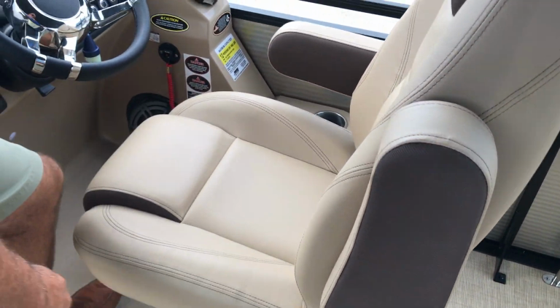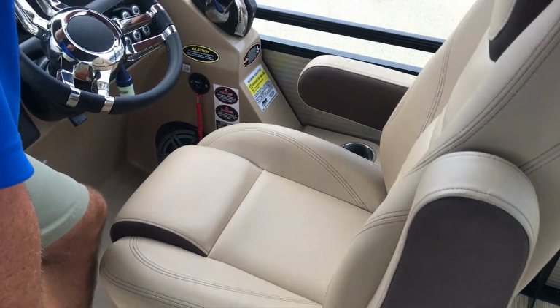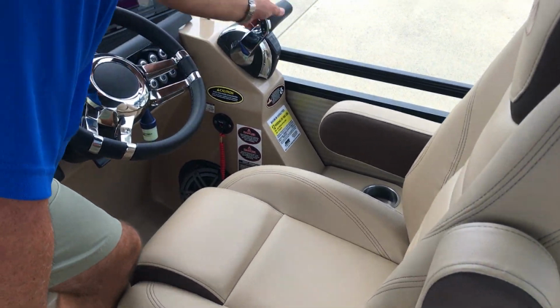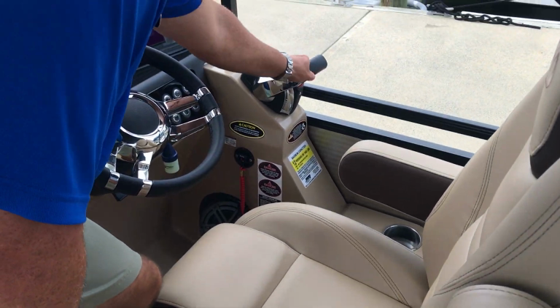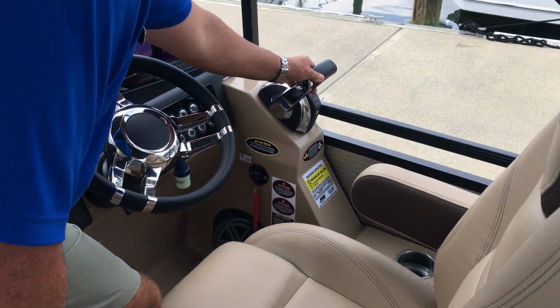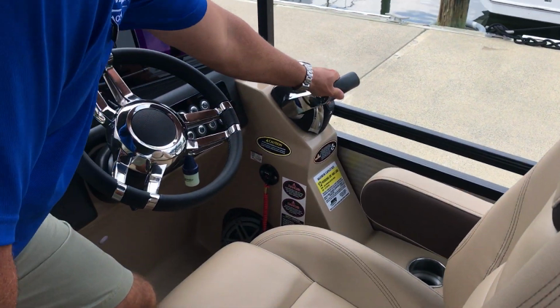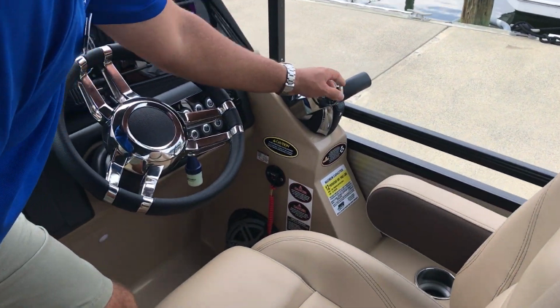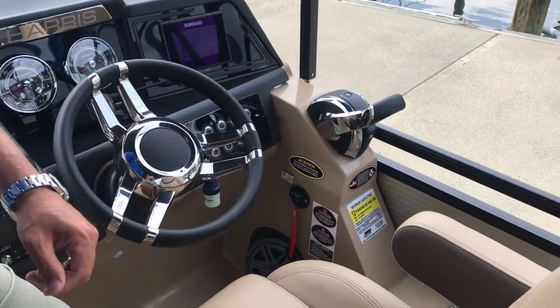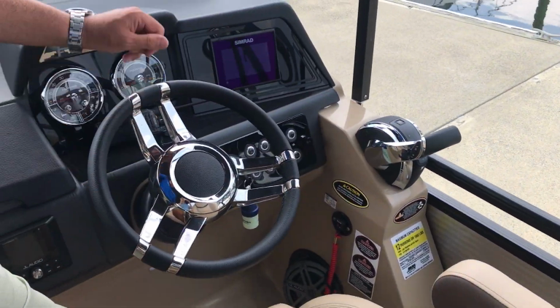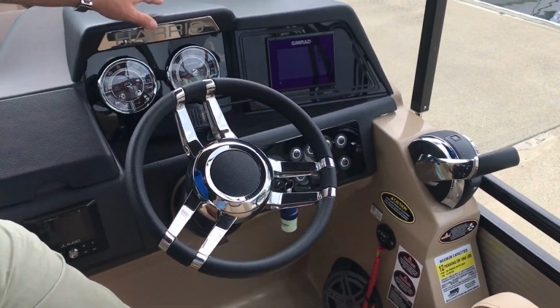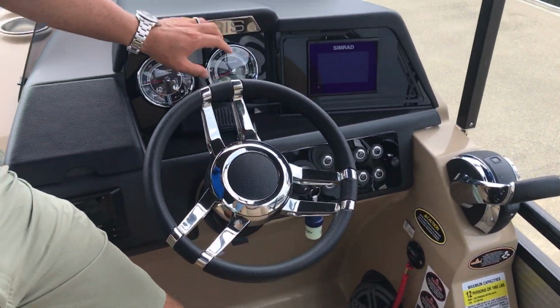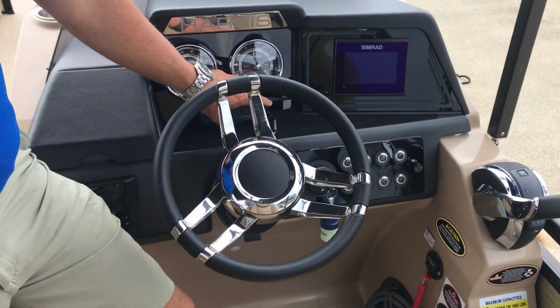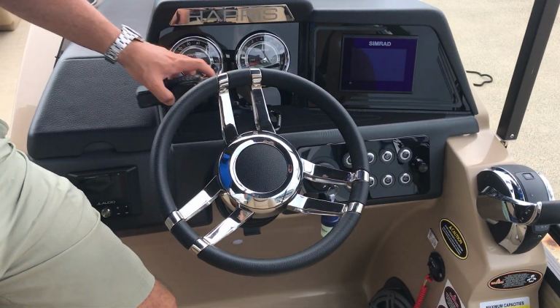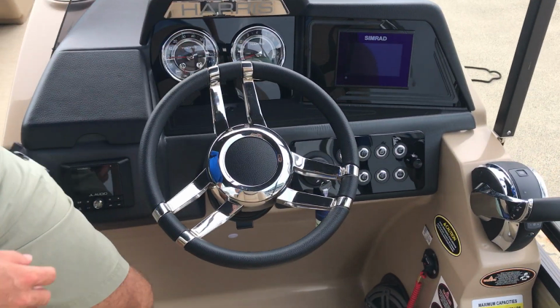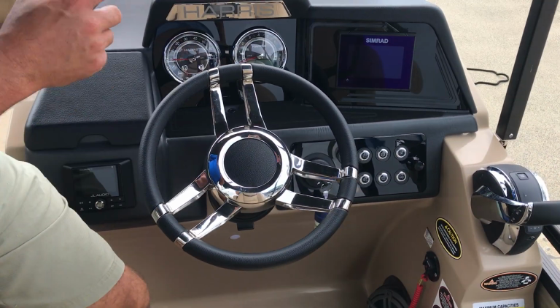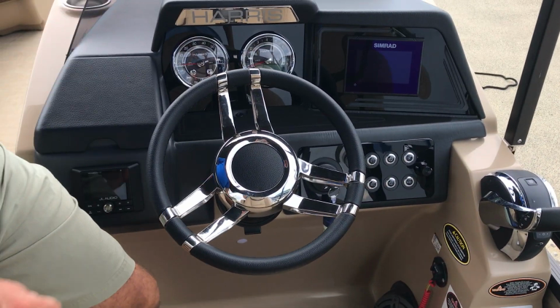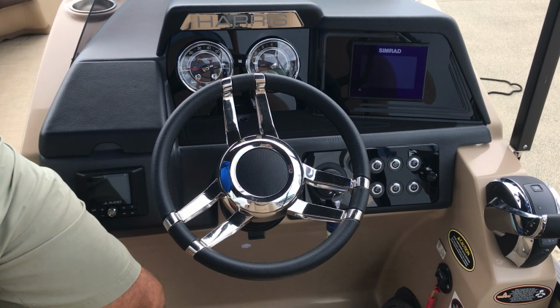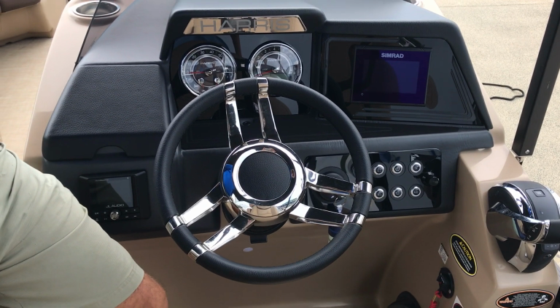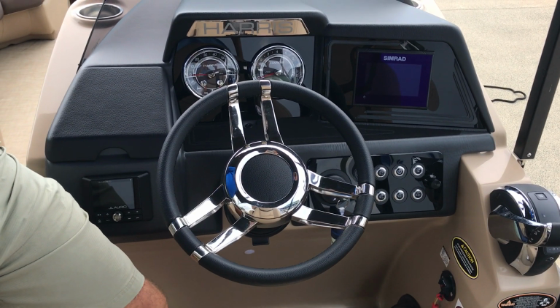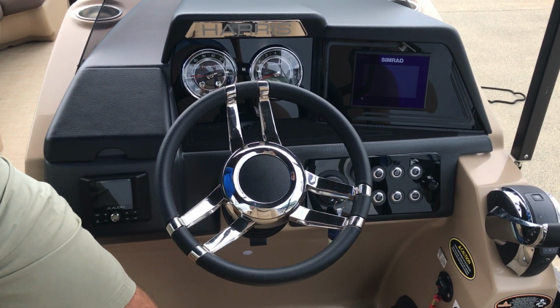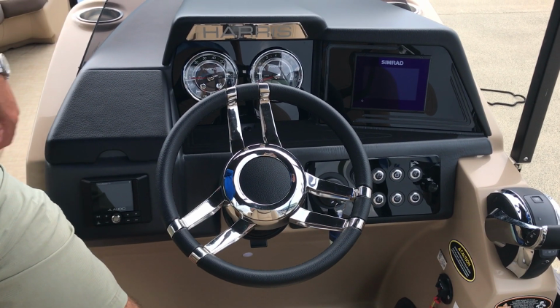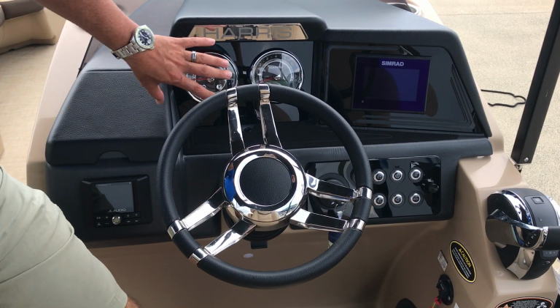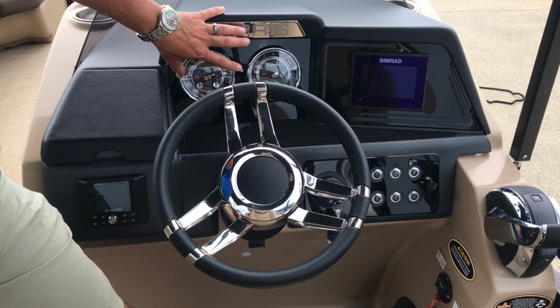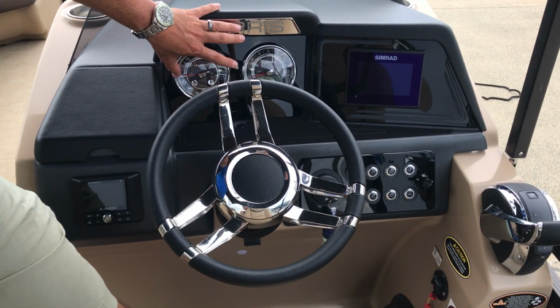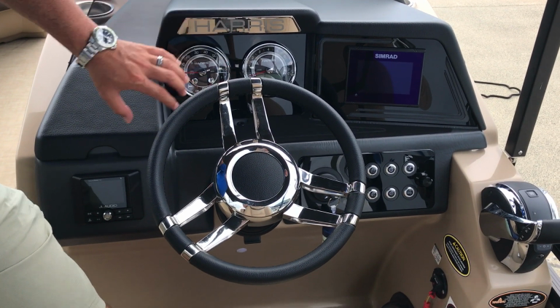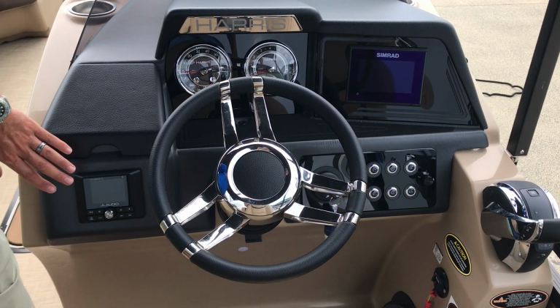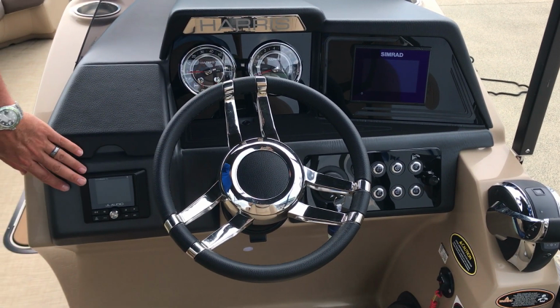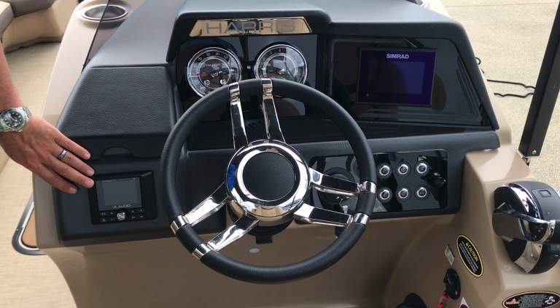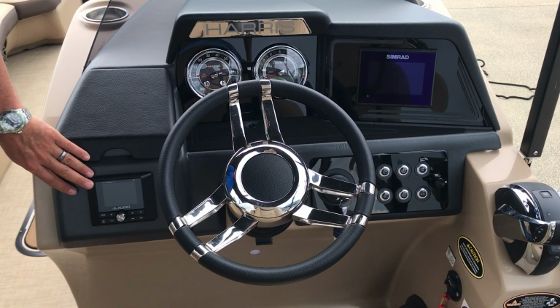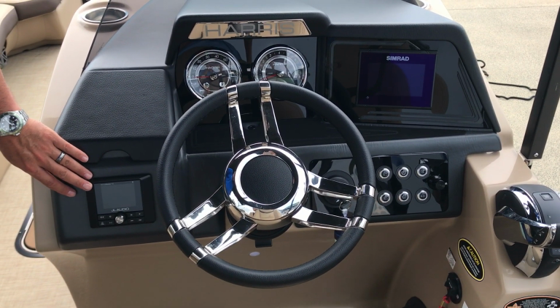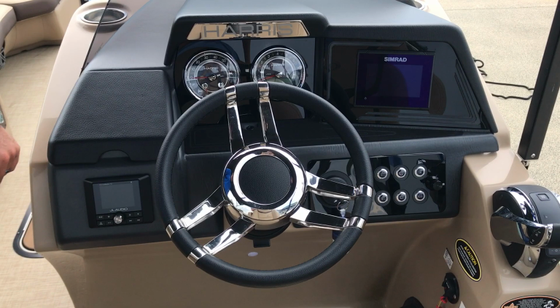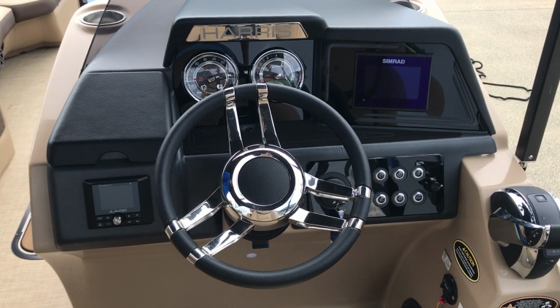It does have the digital throttle shift. This particular boat does have the Simrad GPS, the new dash, and upgraded JL audio stereo system.